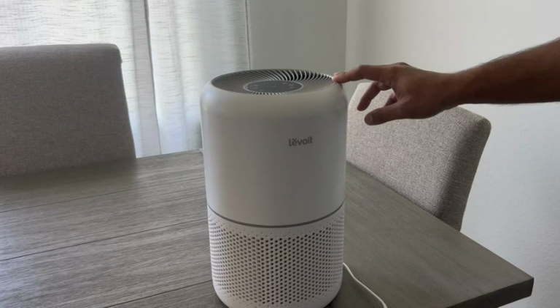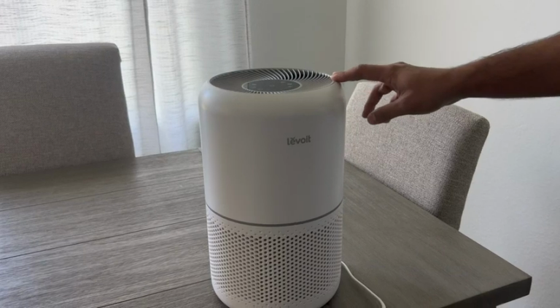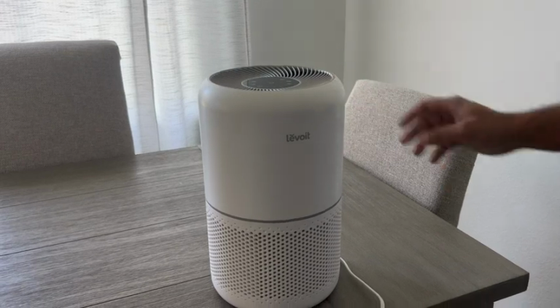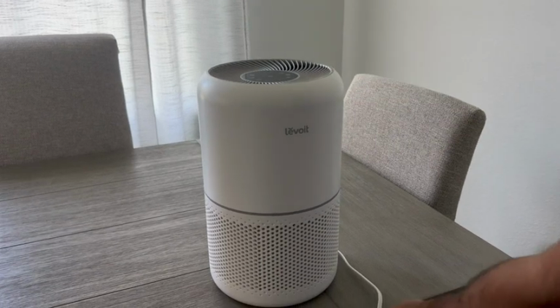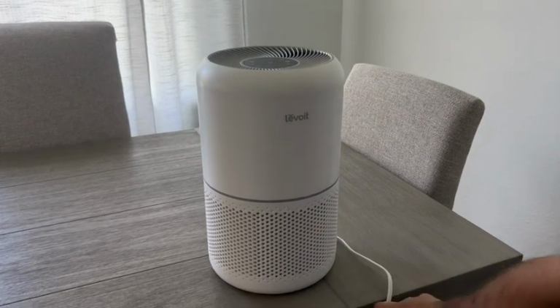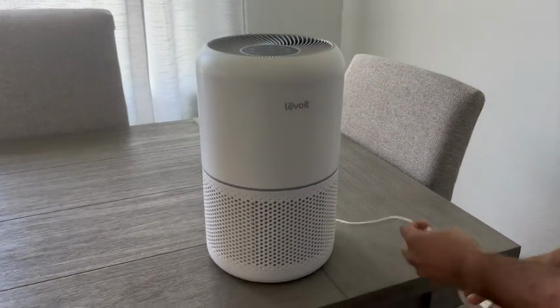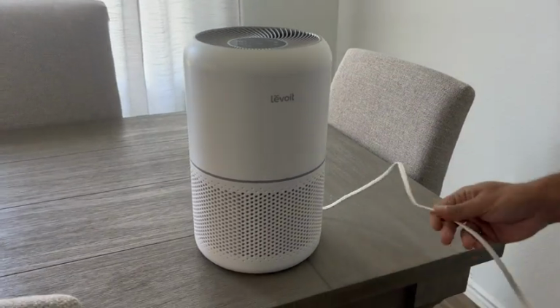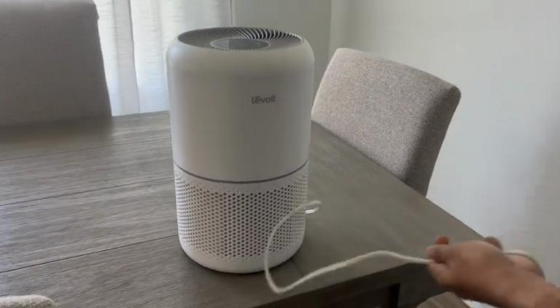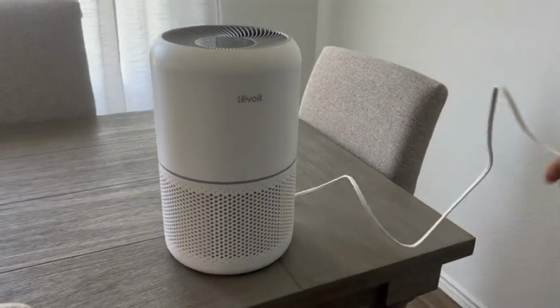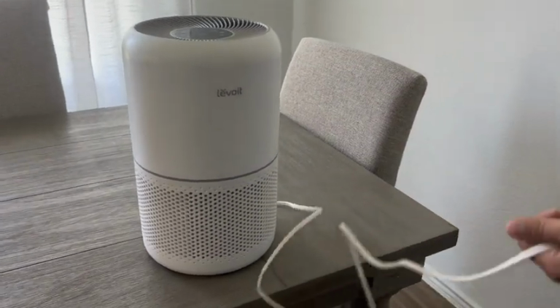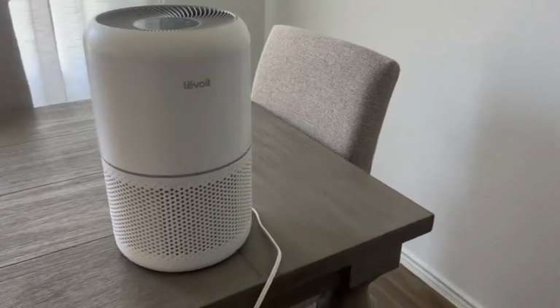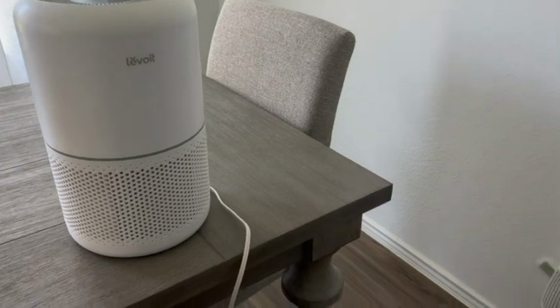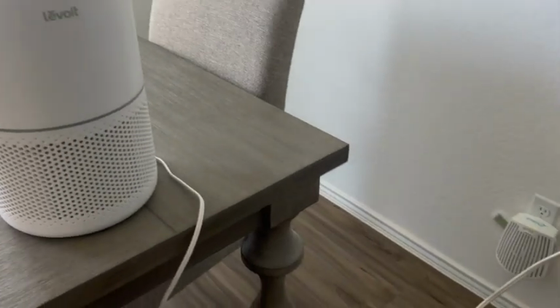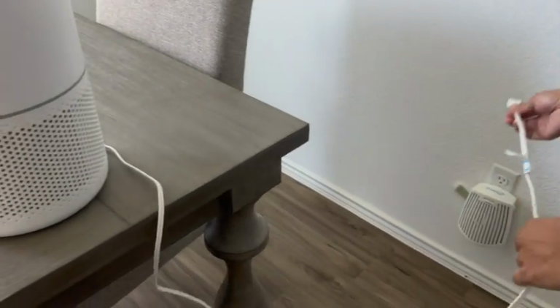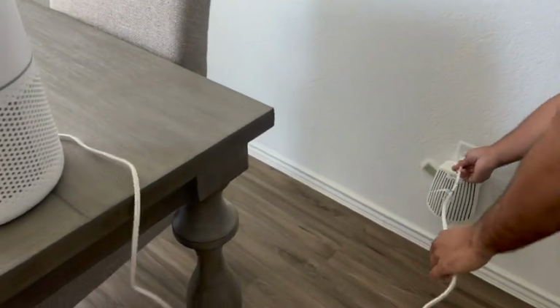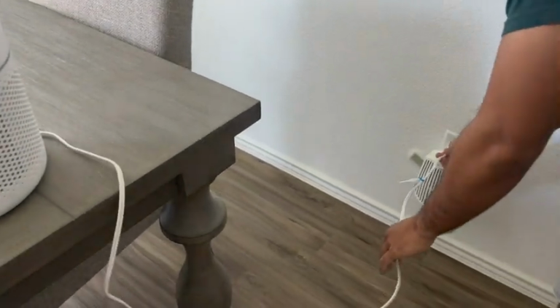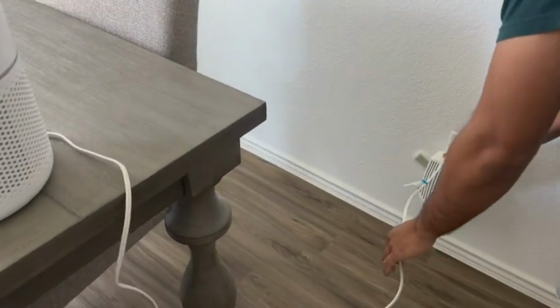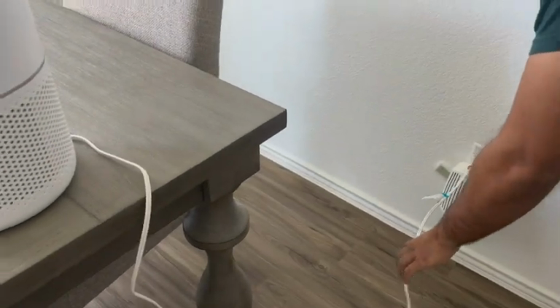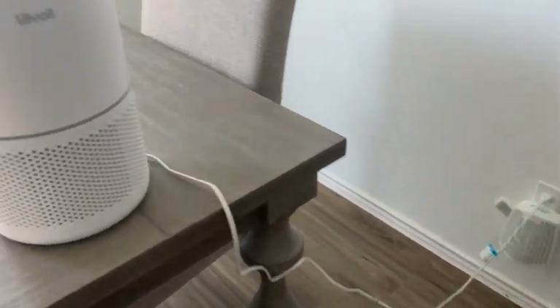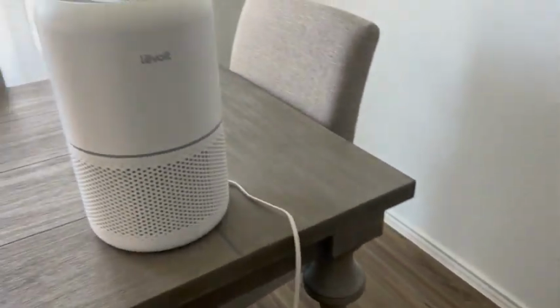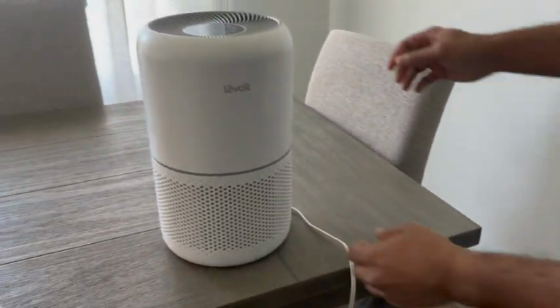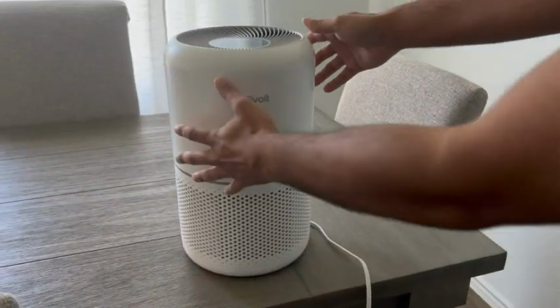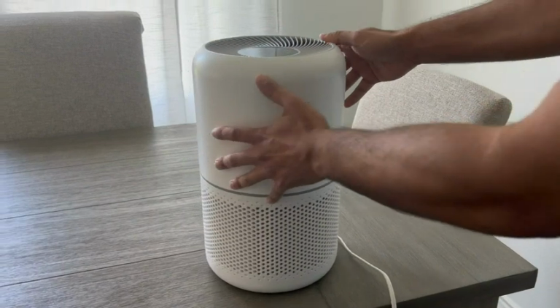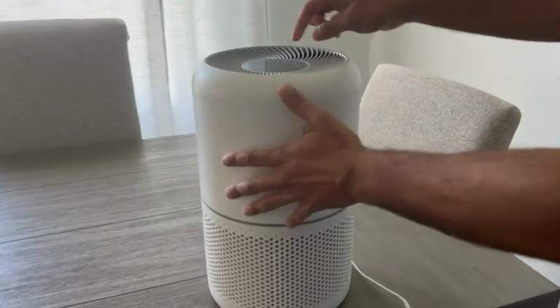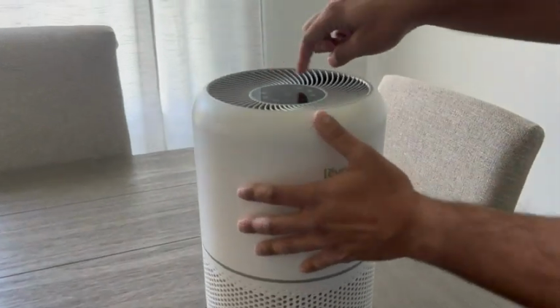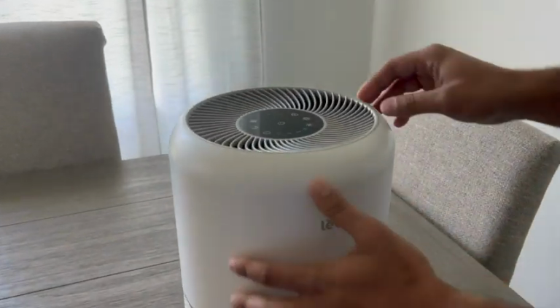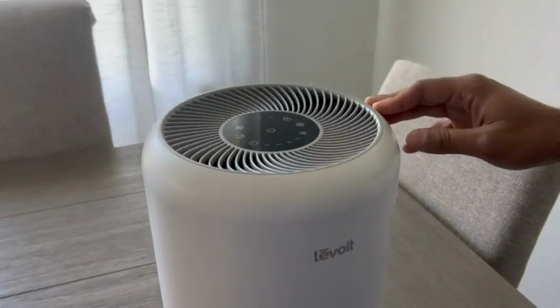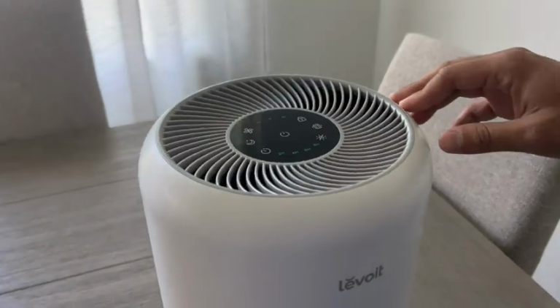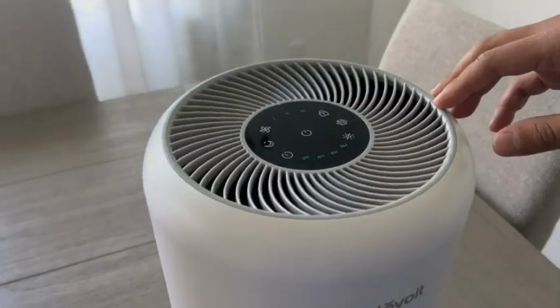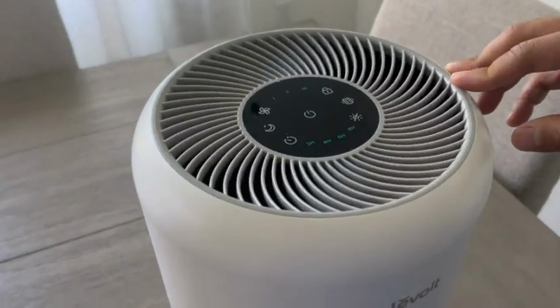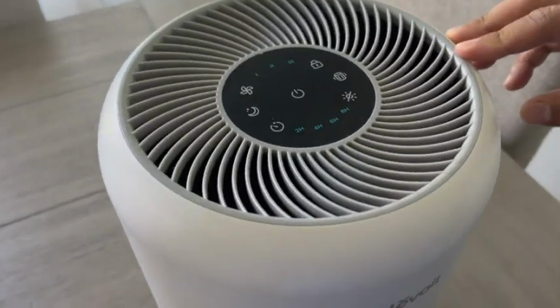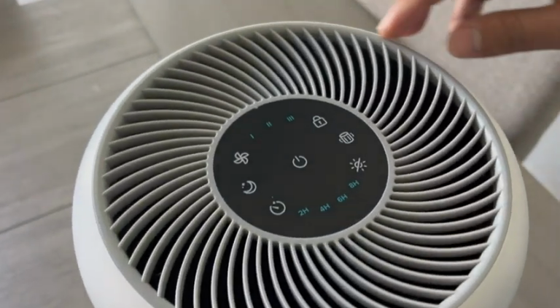This is a video to show you my Levoit Air Purifier. First things first, let's look at the cord. You can see here I'm plugging it in — you have about a 6-foot cord on this unit. The unit itself has a nice soft white color and it's cylindrical in shape.